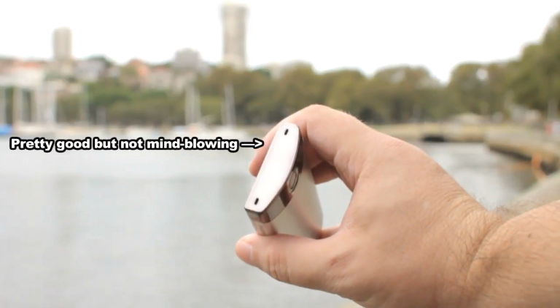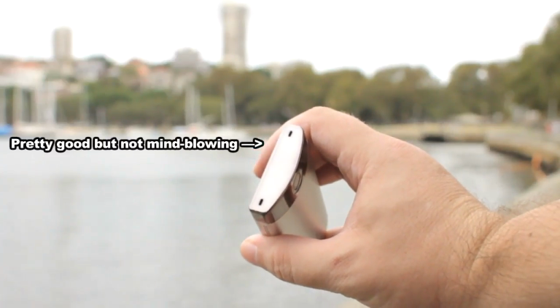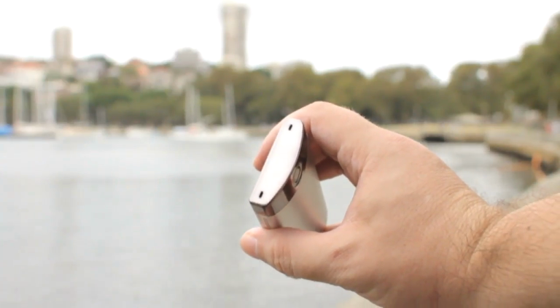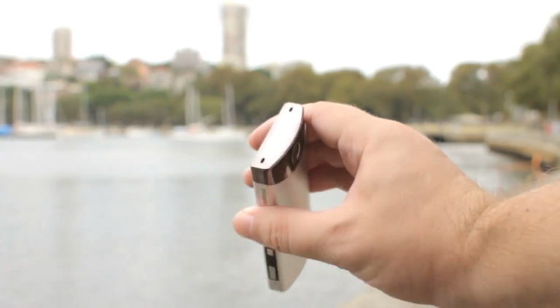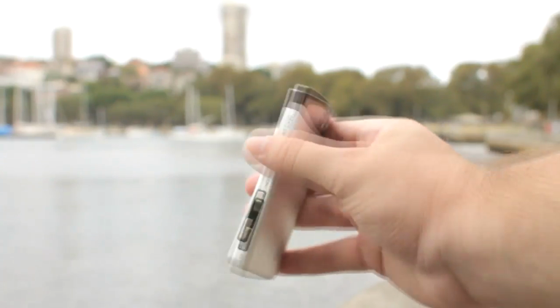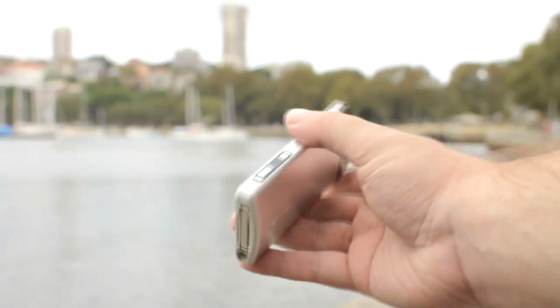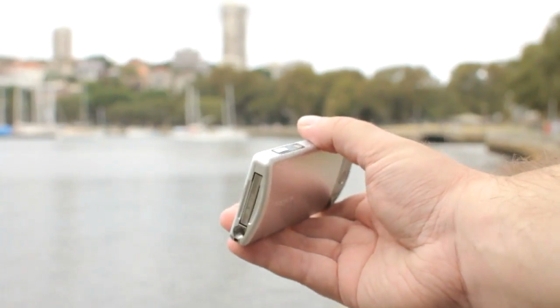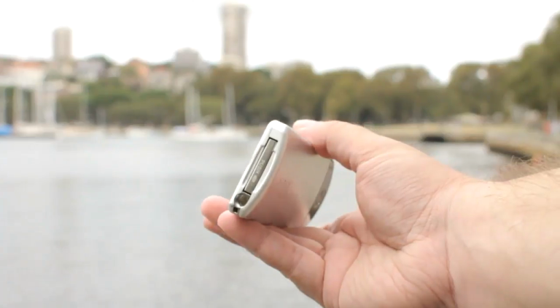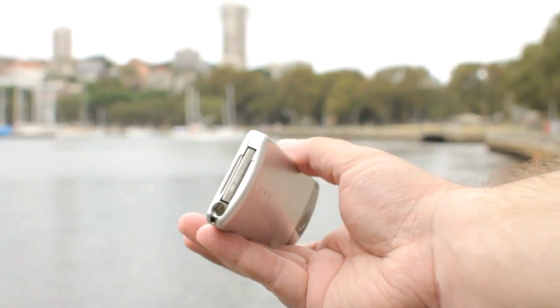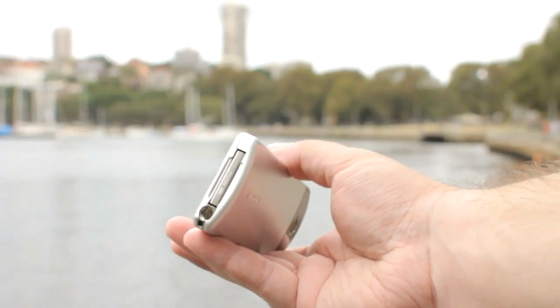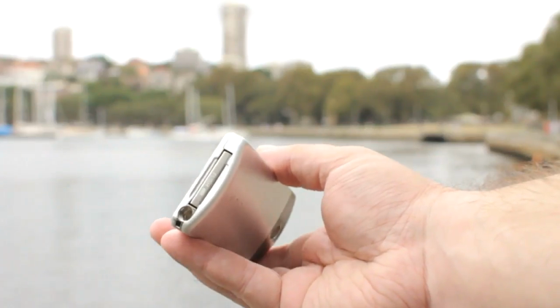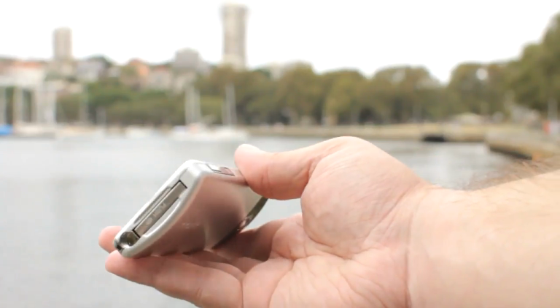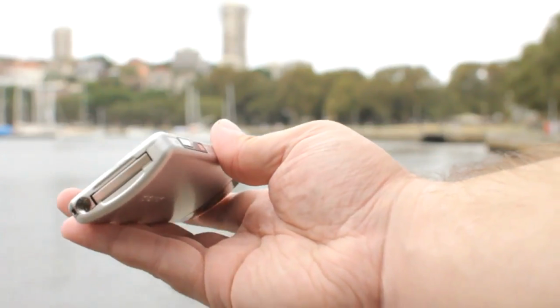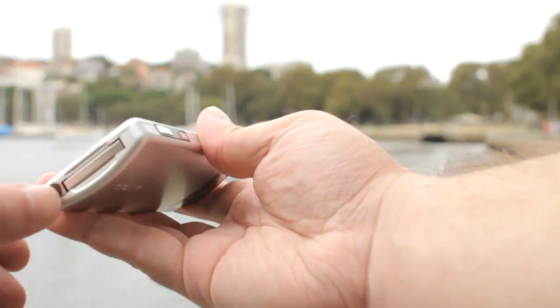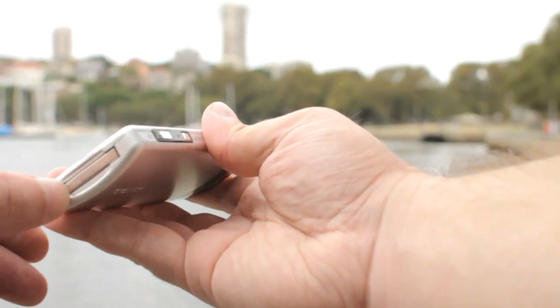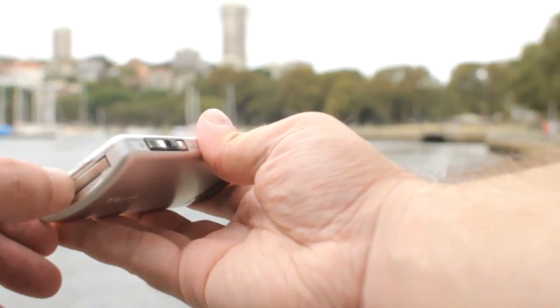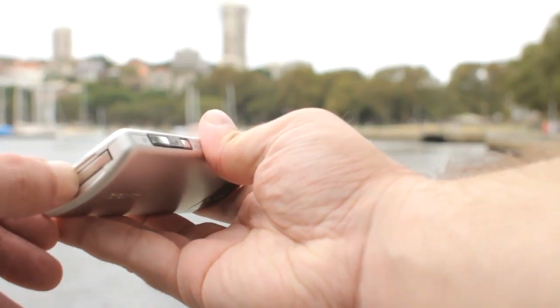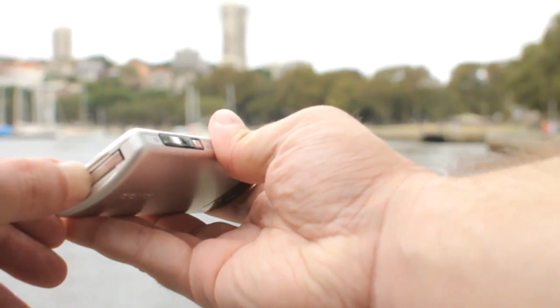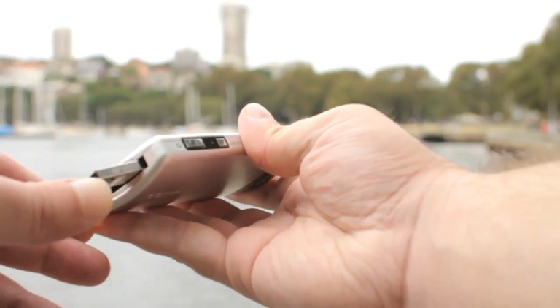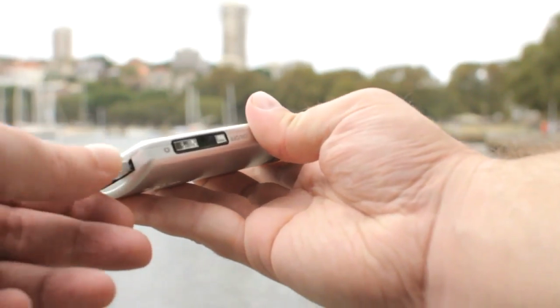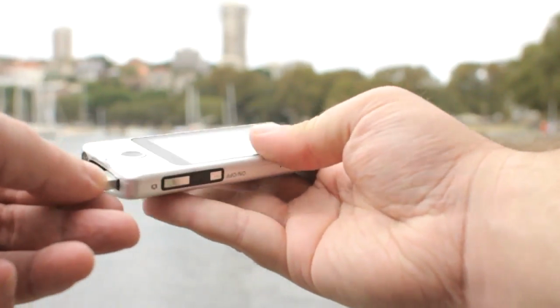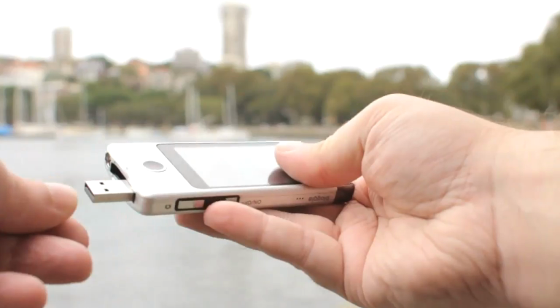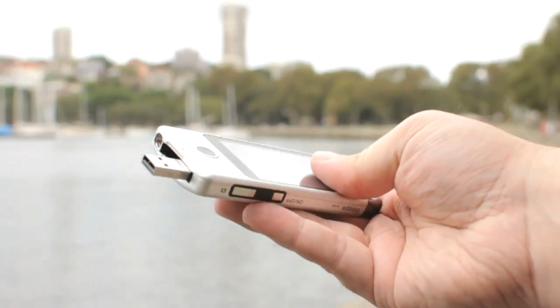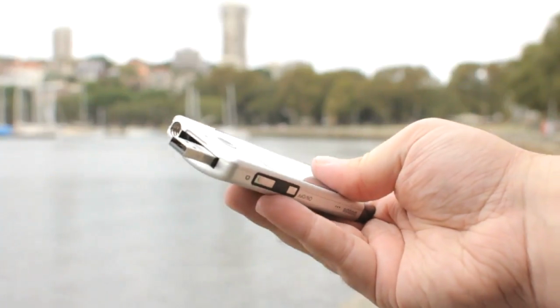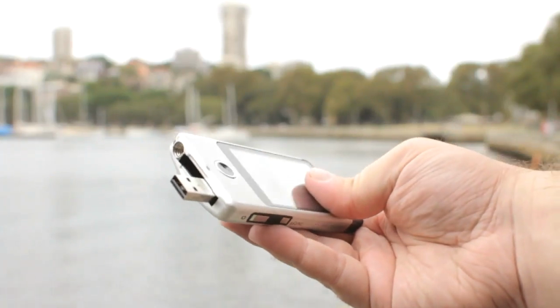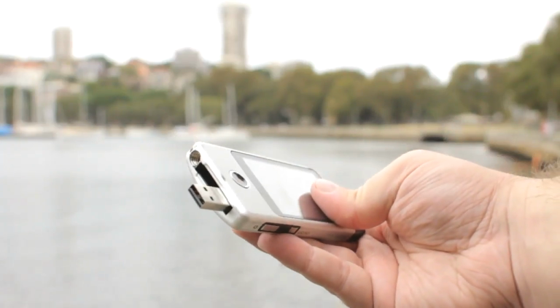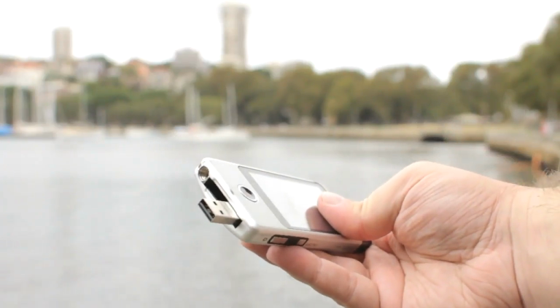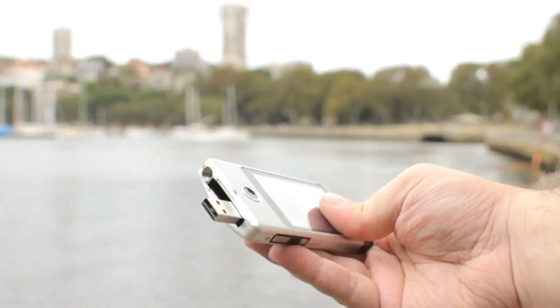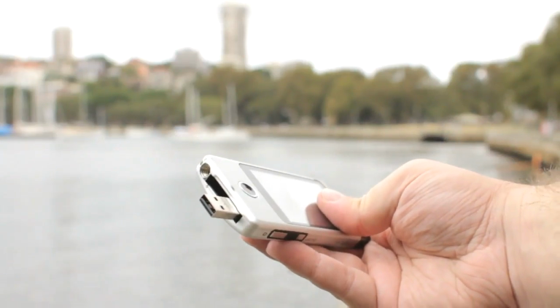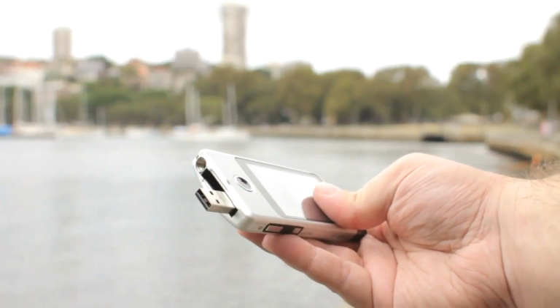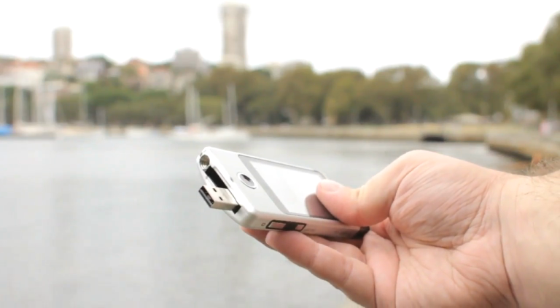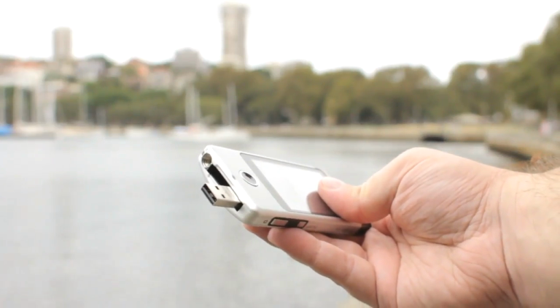Around the other side there's an HDMI port. Down on the other edge you'll find the pop-out USB plug, which thankfully releases only with a nice deliberate pressure, so it won't burst forth unexpectedly in your pocket. That can be embarrassing.